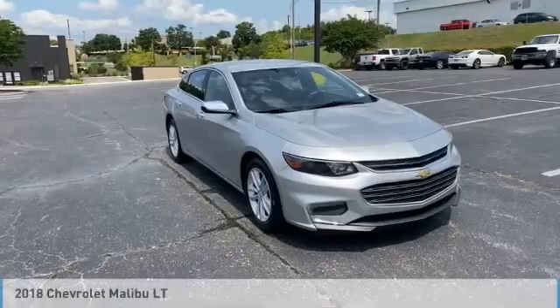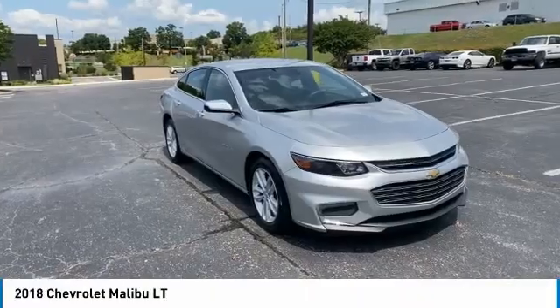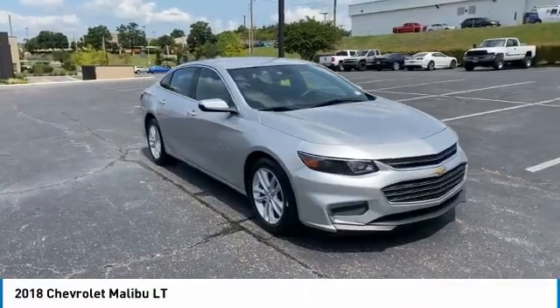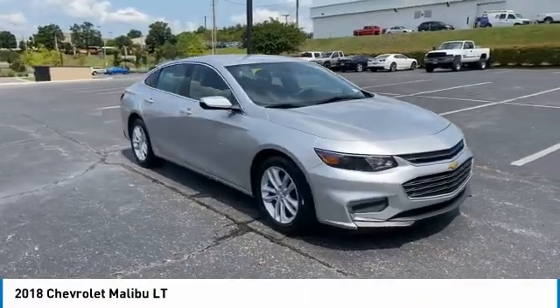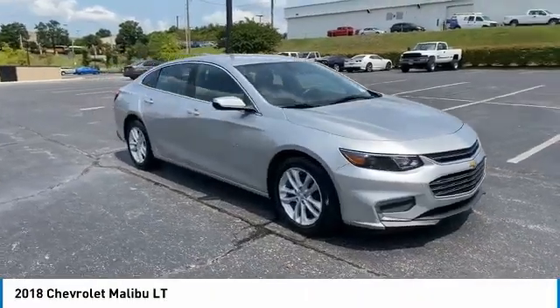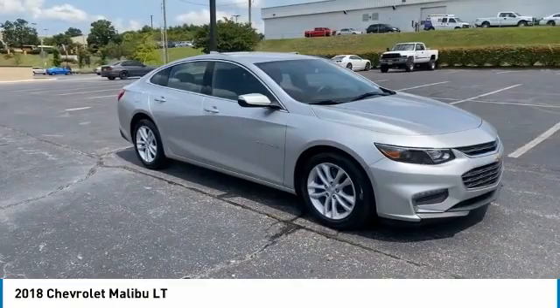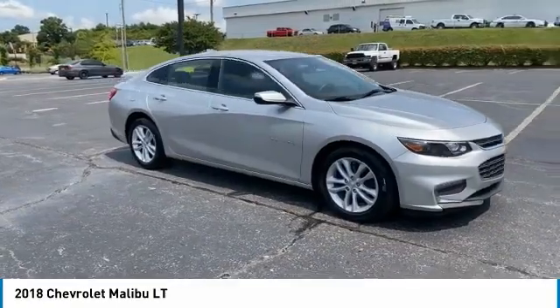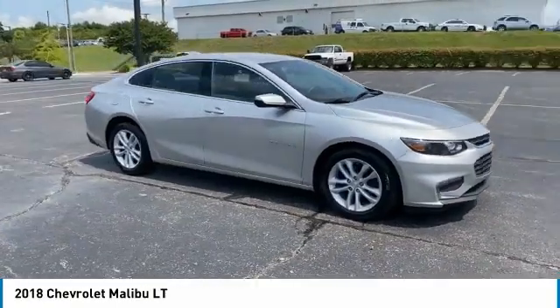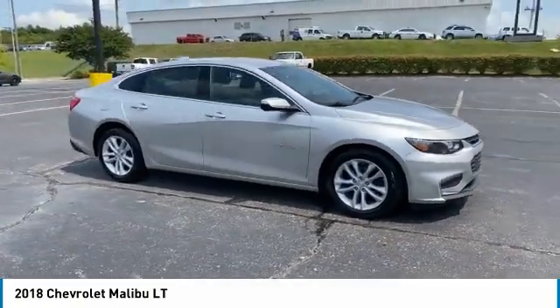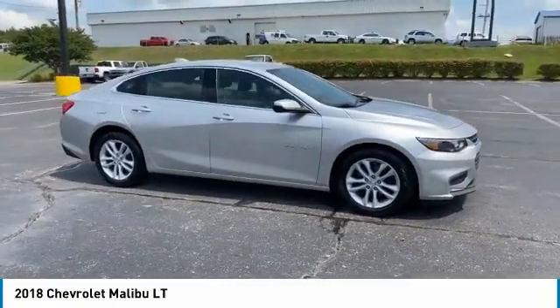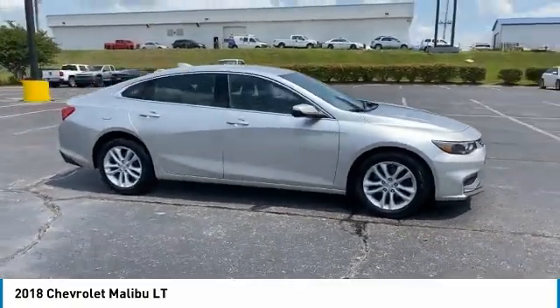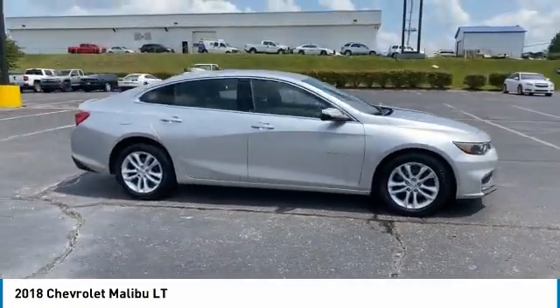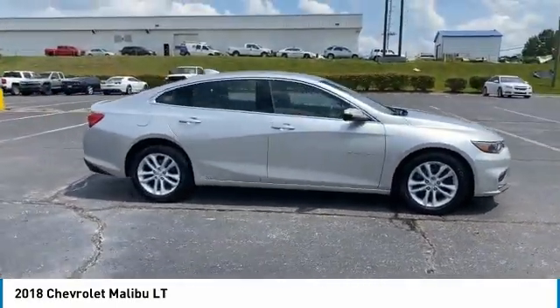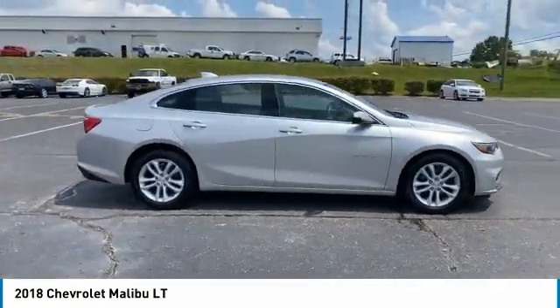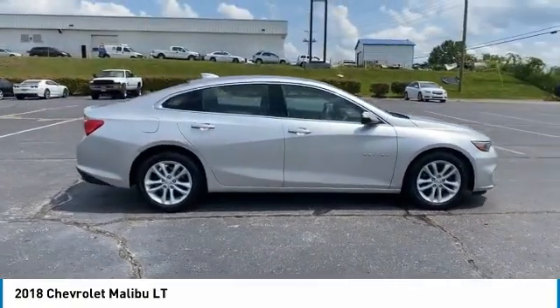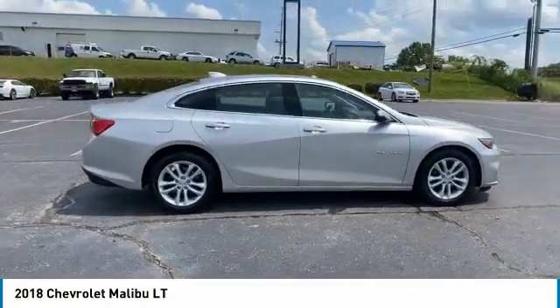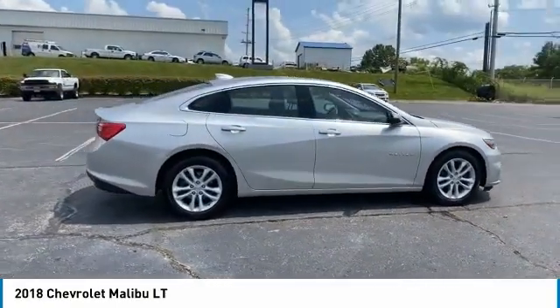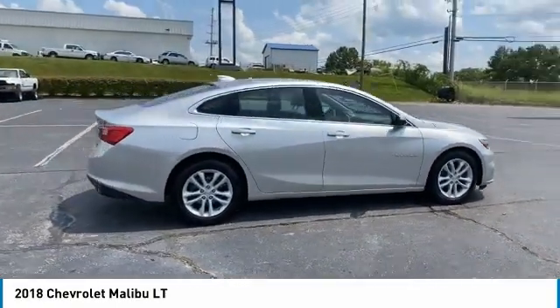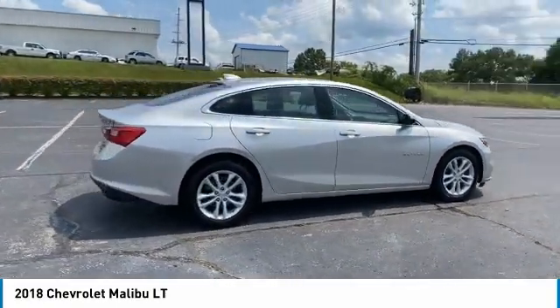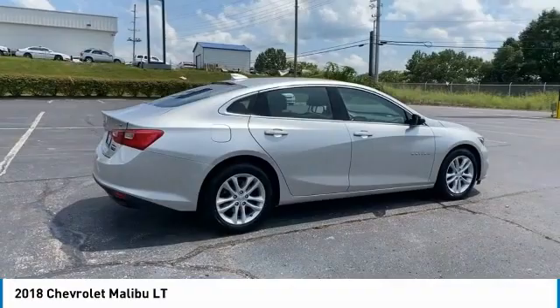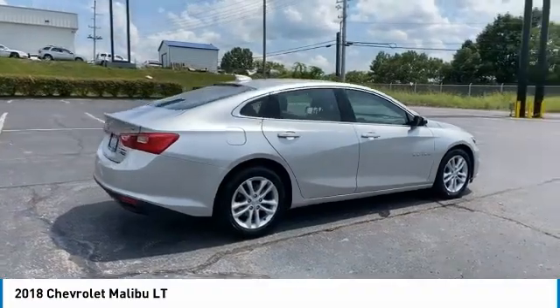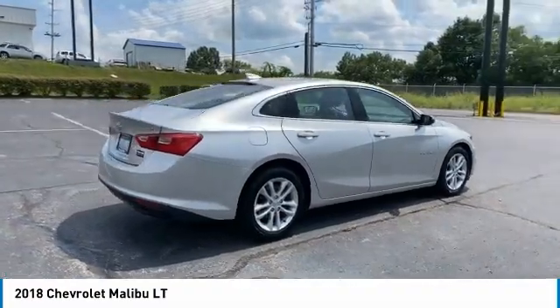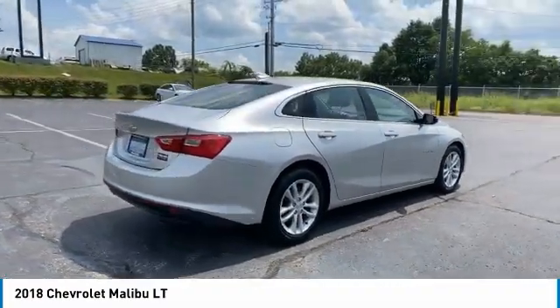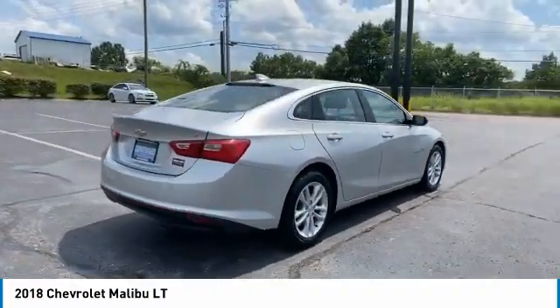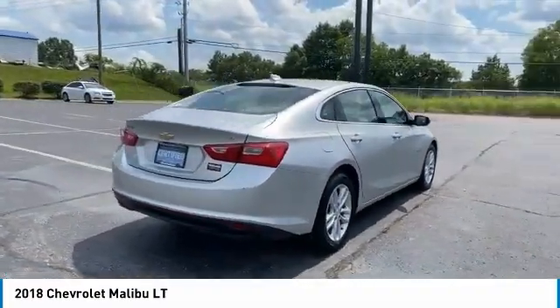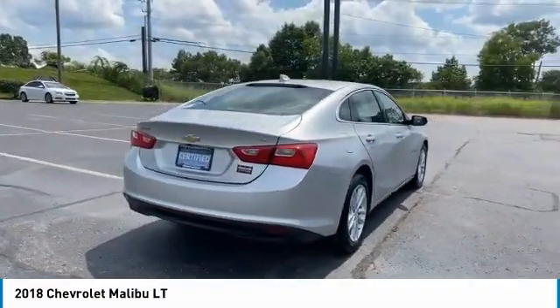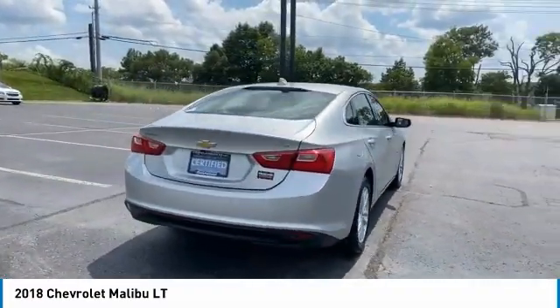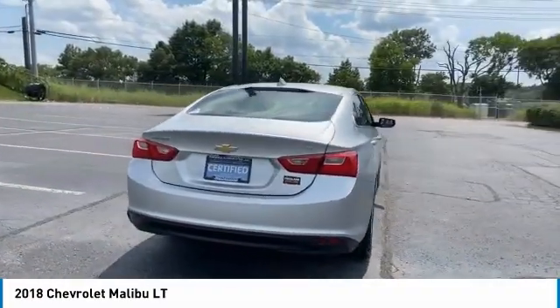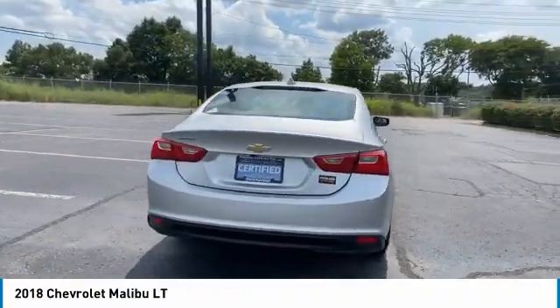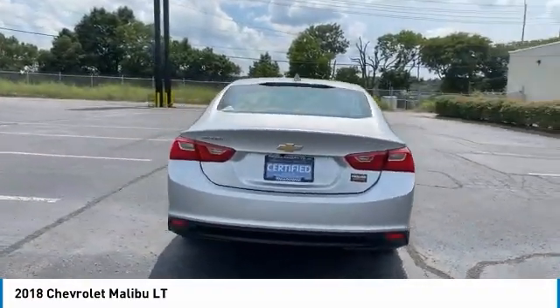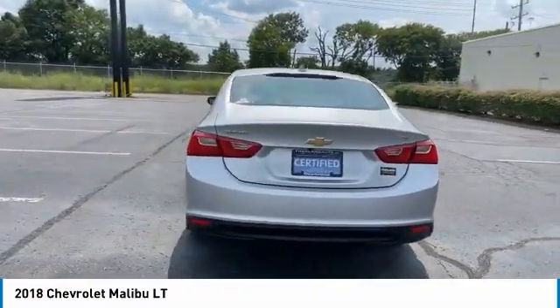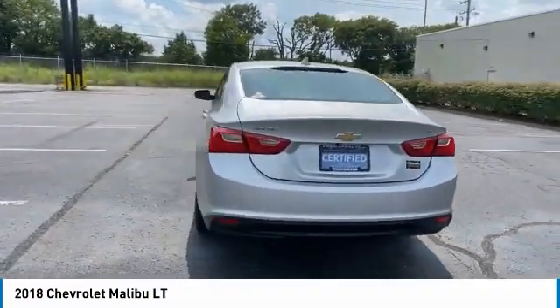Come test drive the 2018 Malibu, a combination of performance and fuel economy. The Malibu is a great commuting car. Here are some of this vehicle's great options.